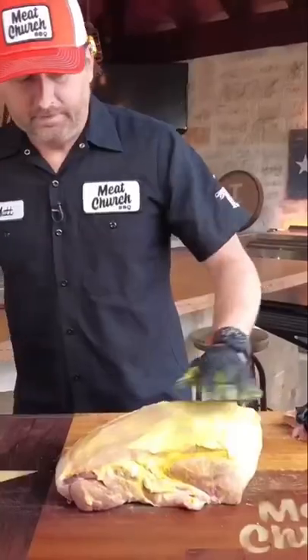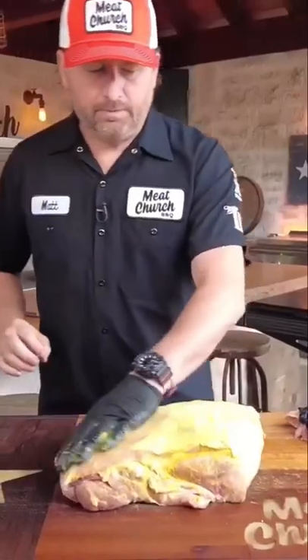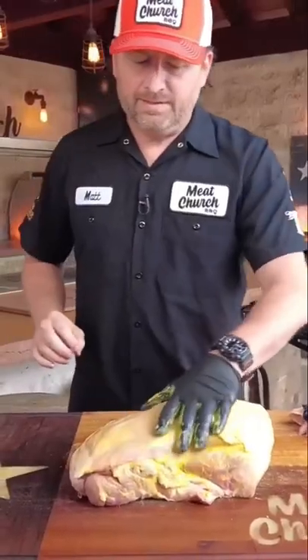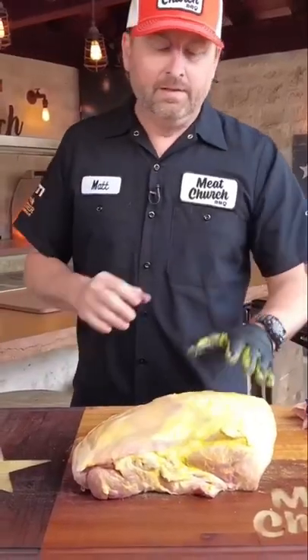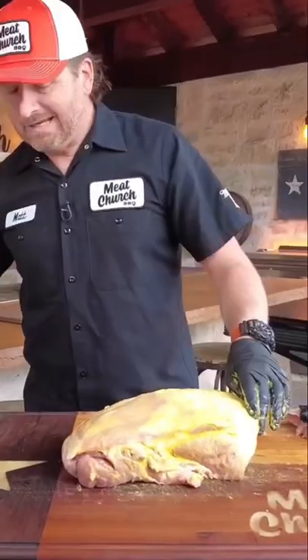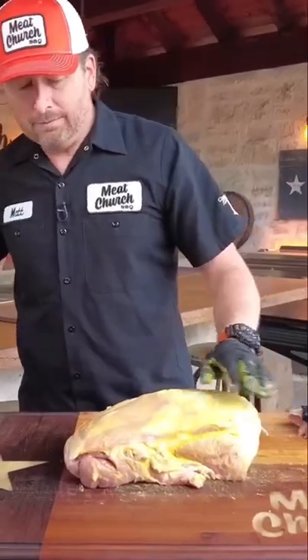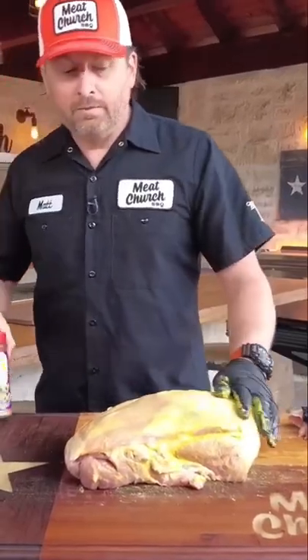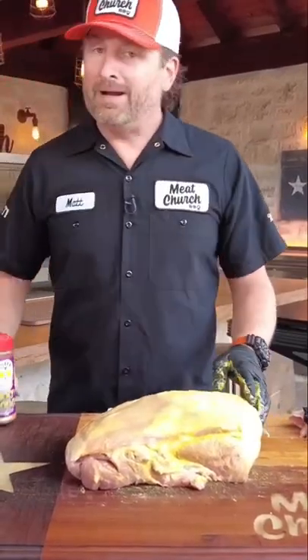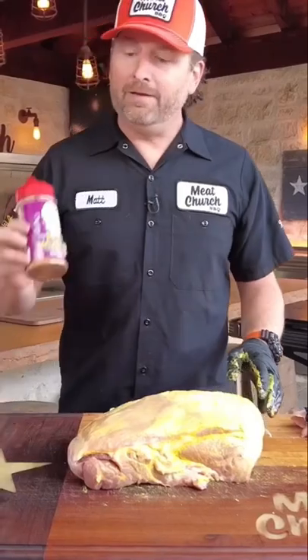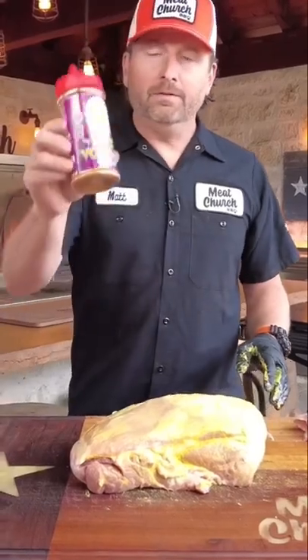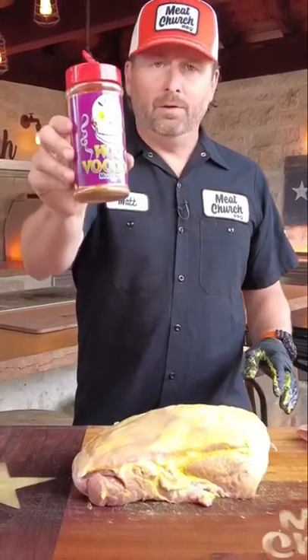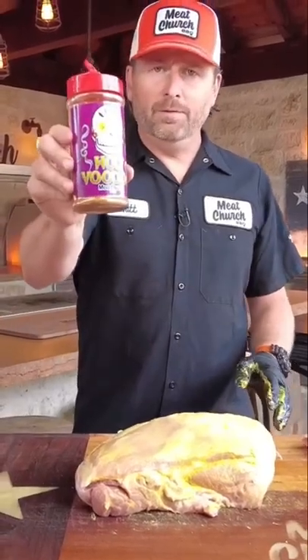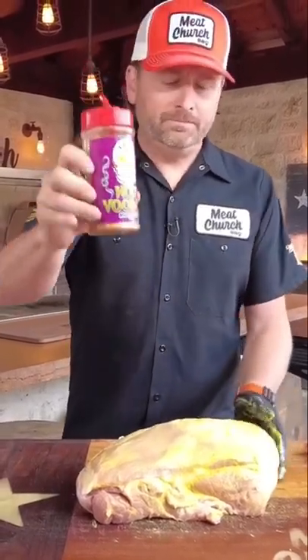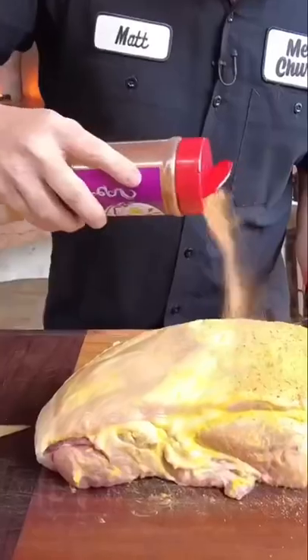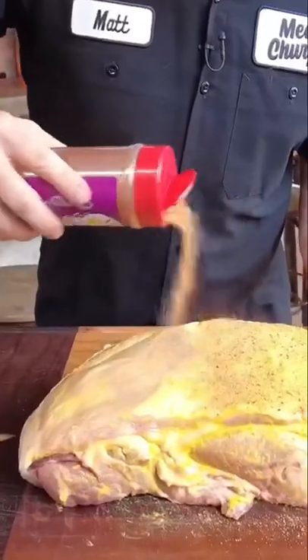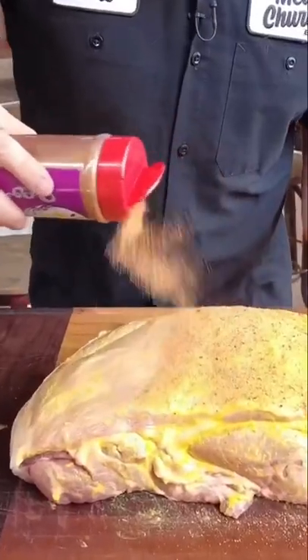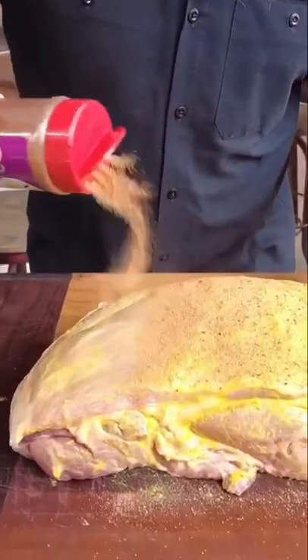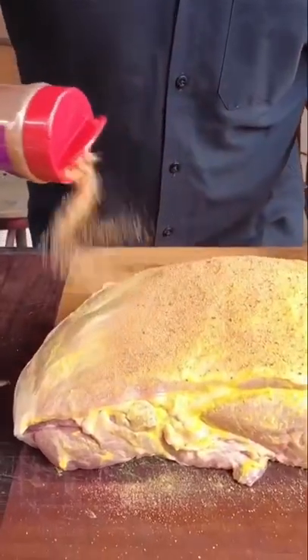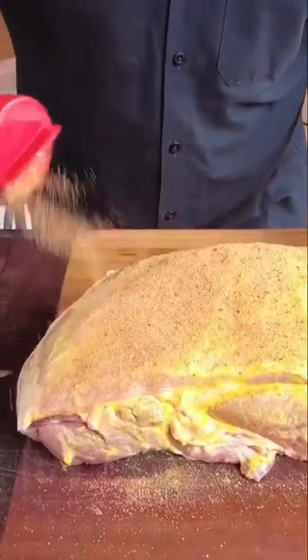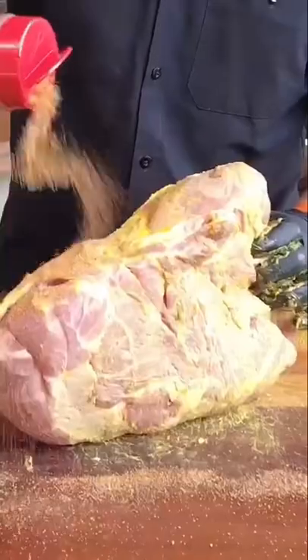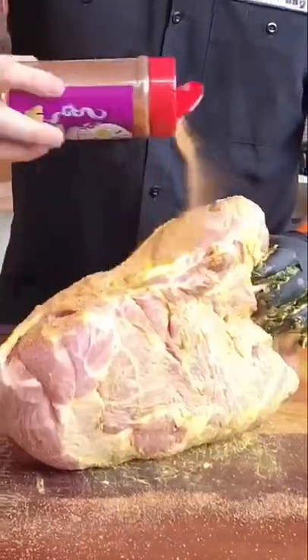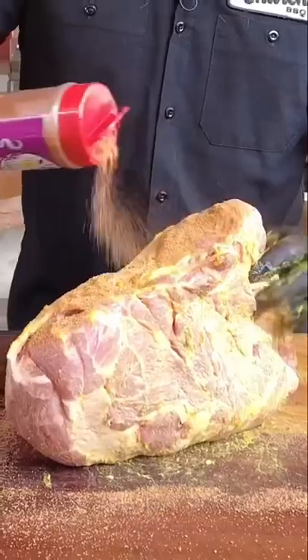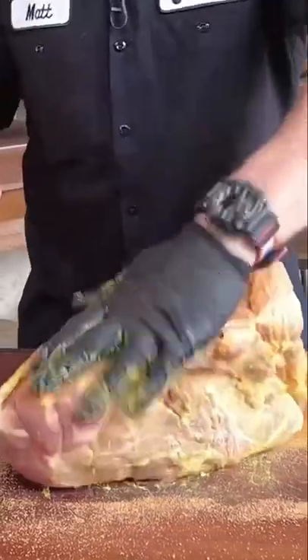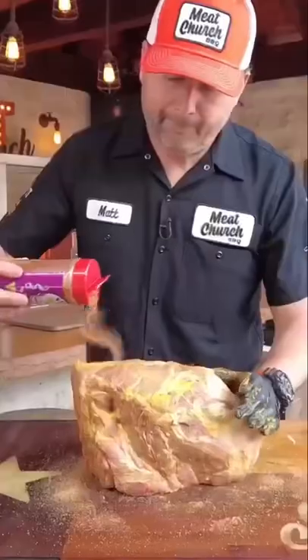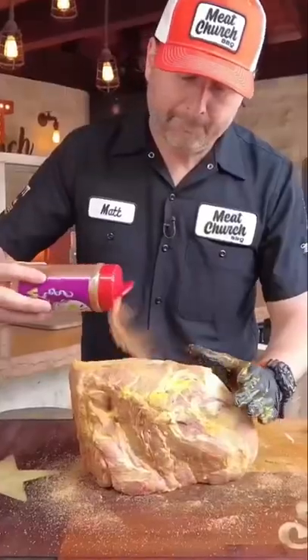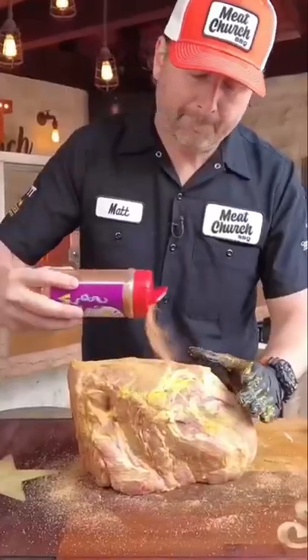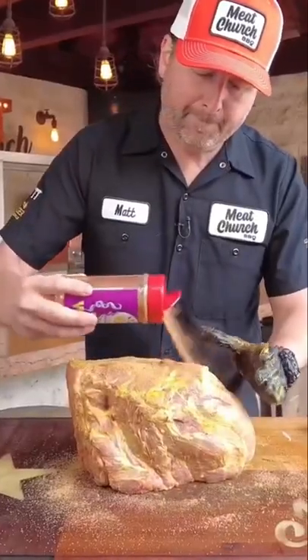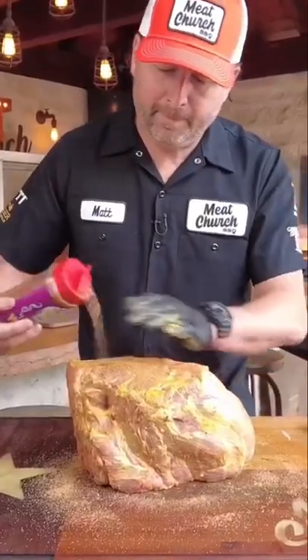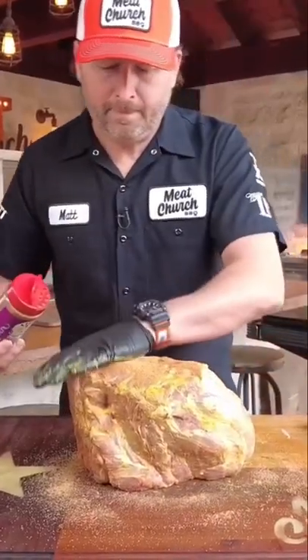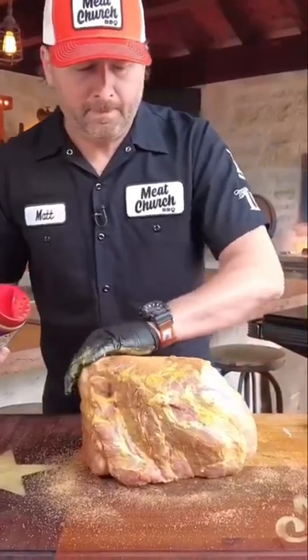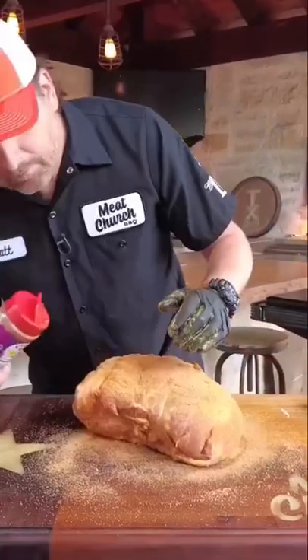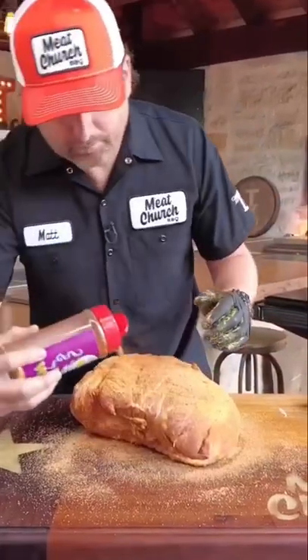Let's talk about seasoning. Today we're going with my favorite, Holy Voodoo. But as I always say, season with your favorite rub, whatever you want. So season this very liberally.